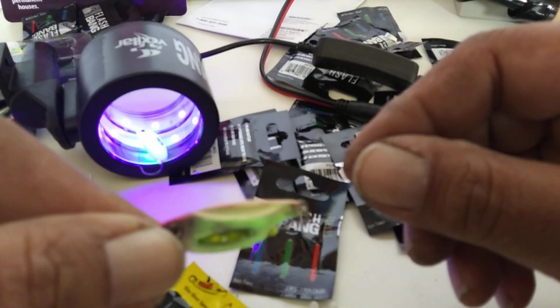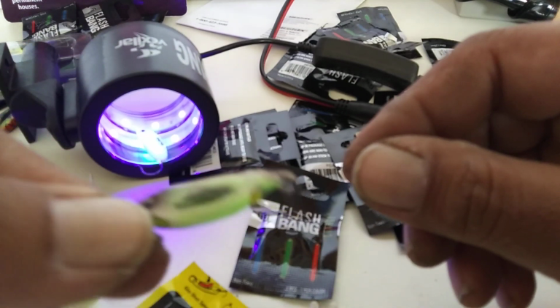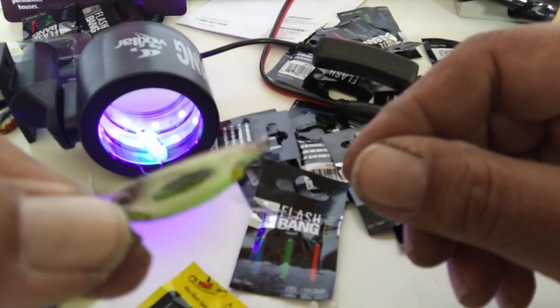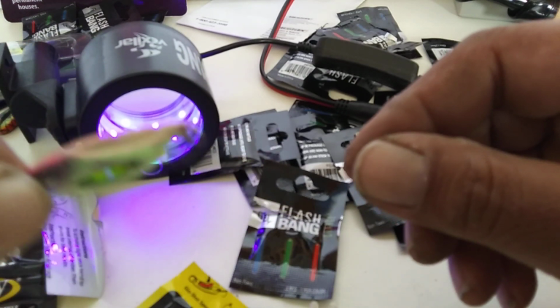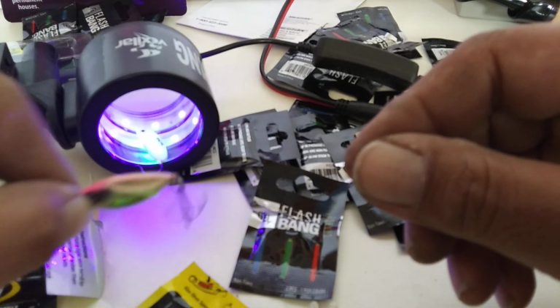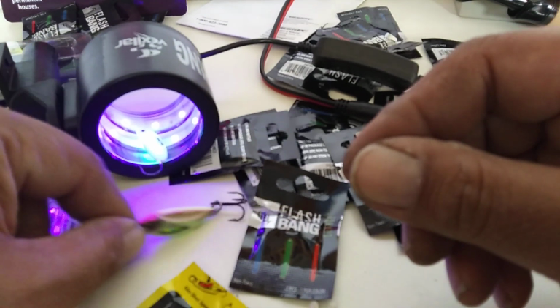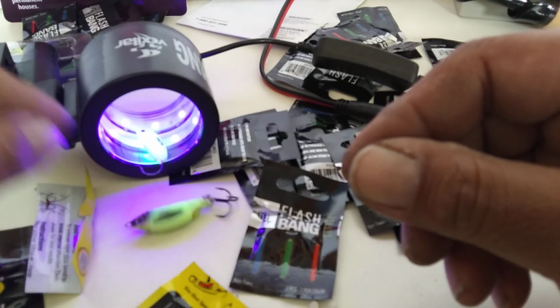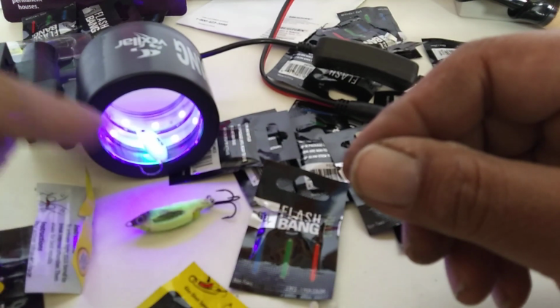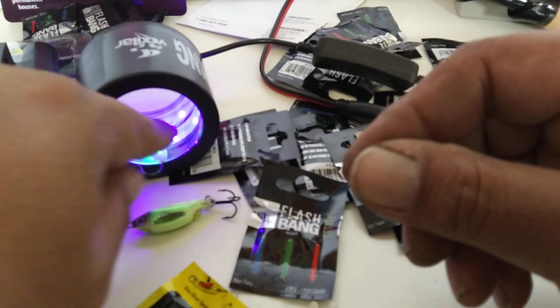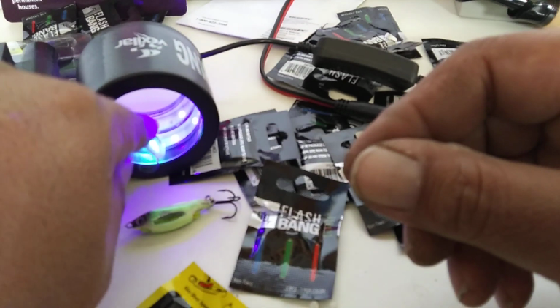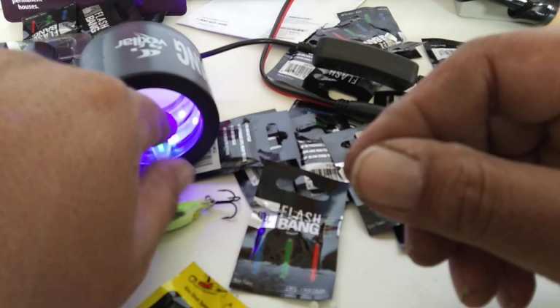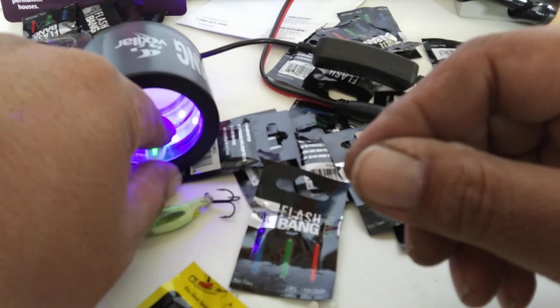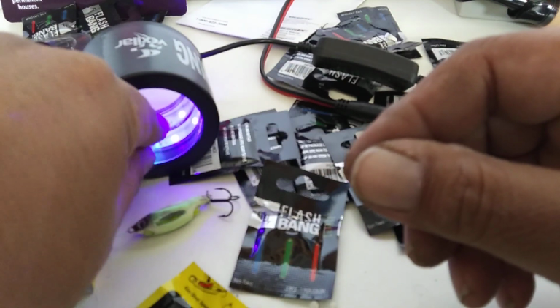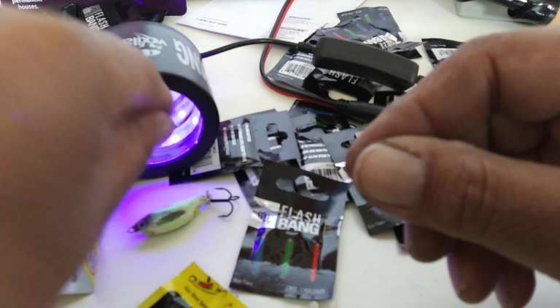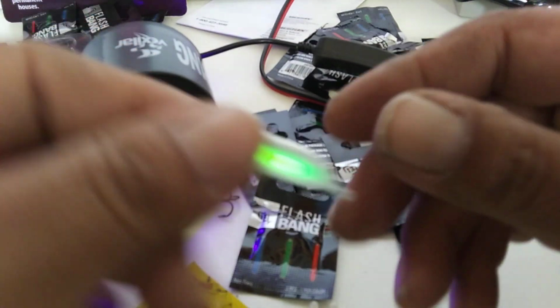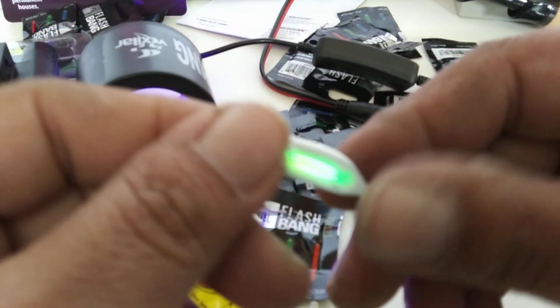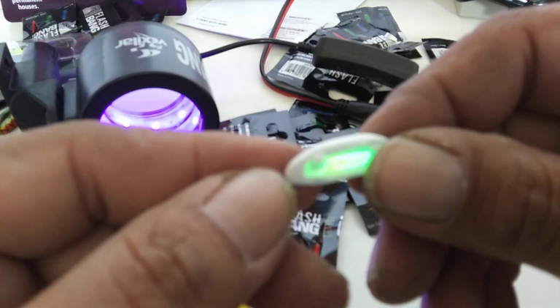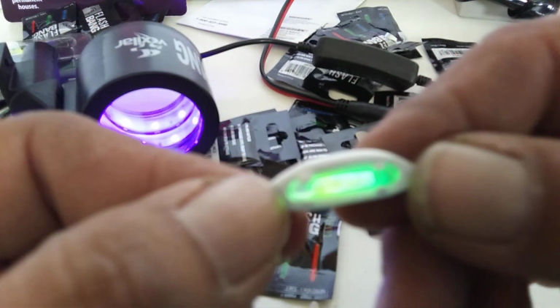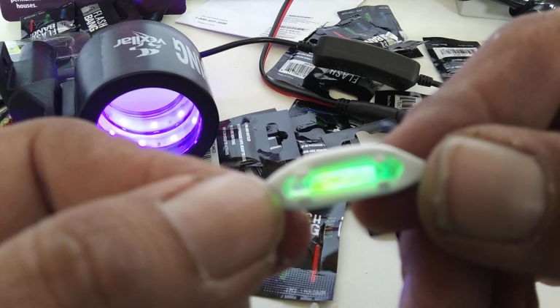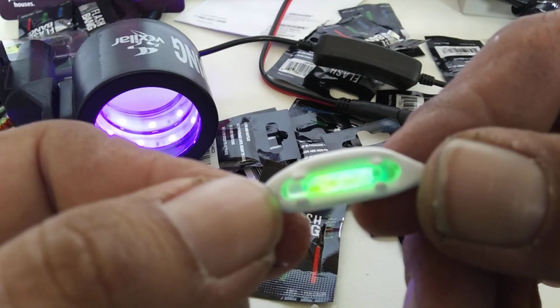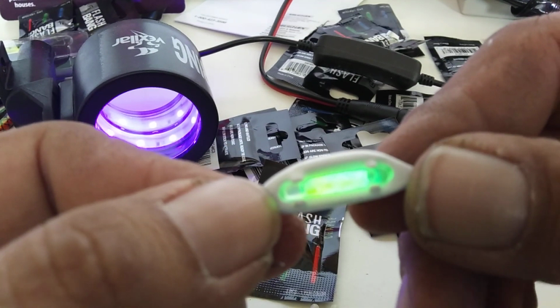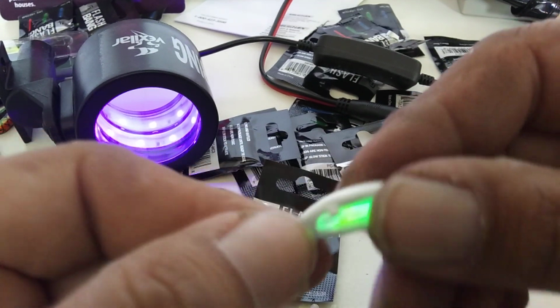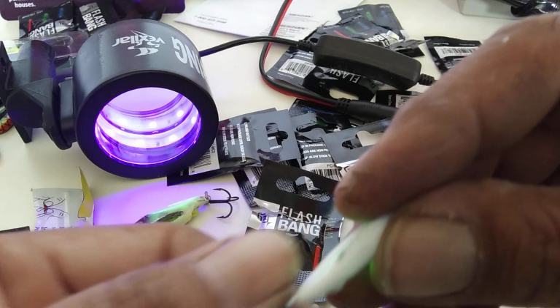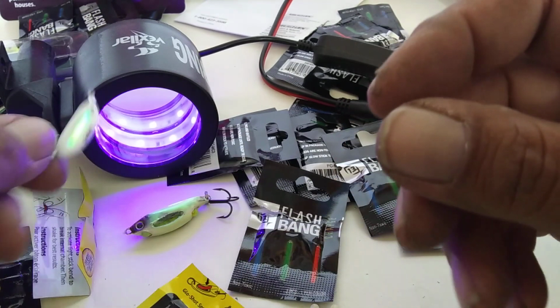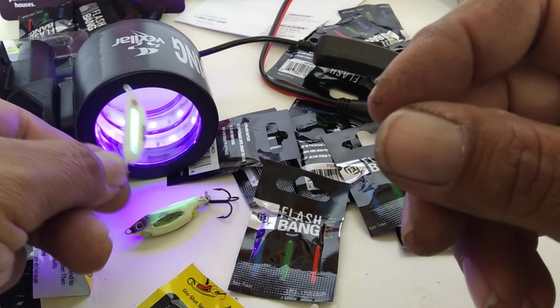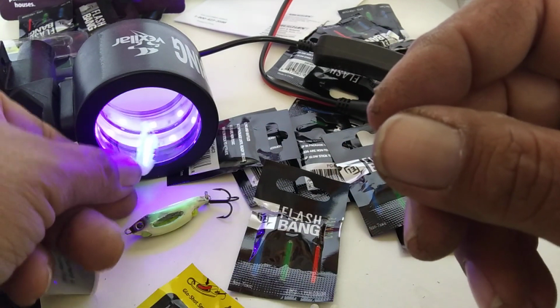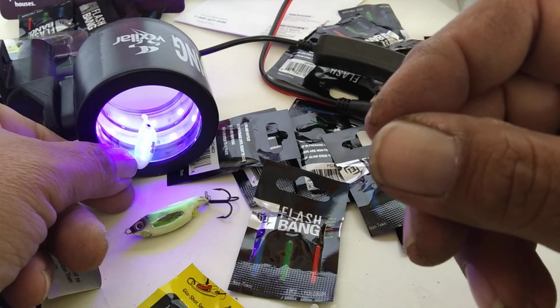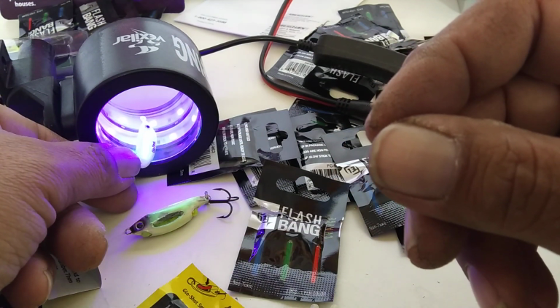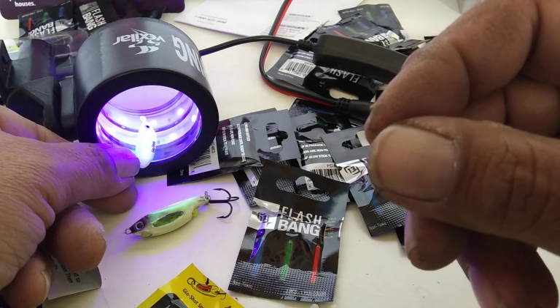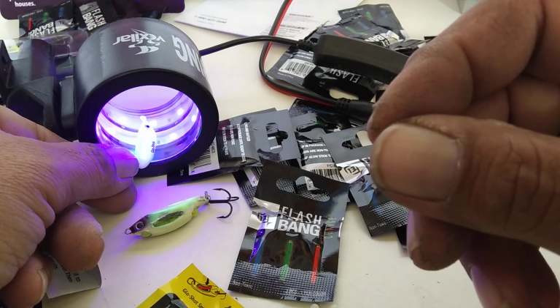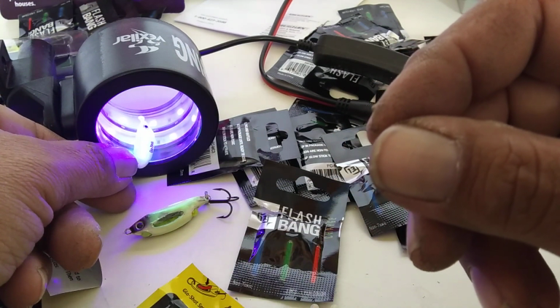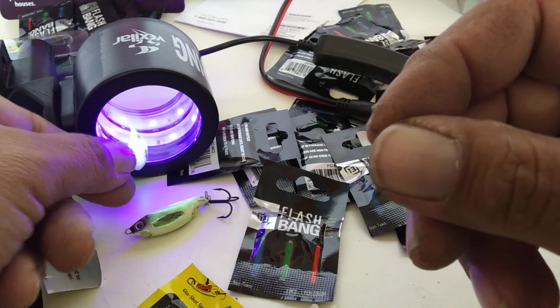Look at that flashbang on the one-eighth. Also, when you freshly pop your sticks, don't be afraid to throw them in your glow cup — give them a little extra boost.